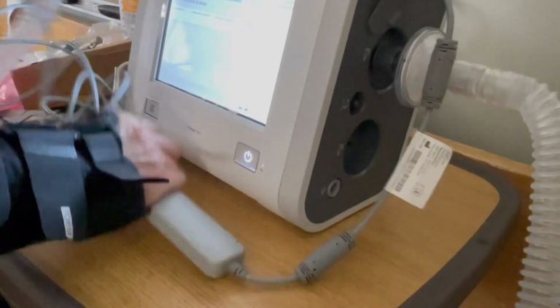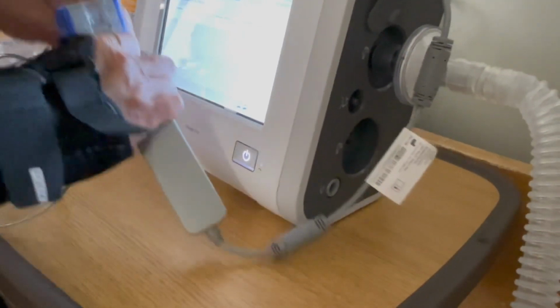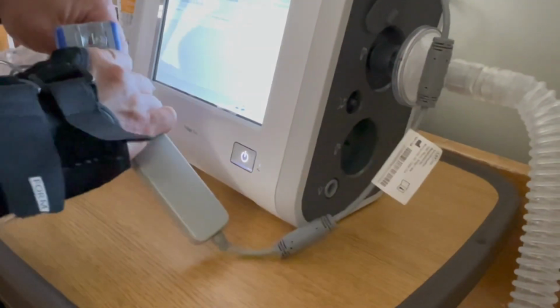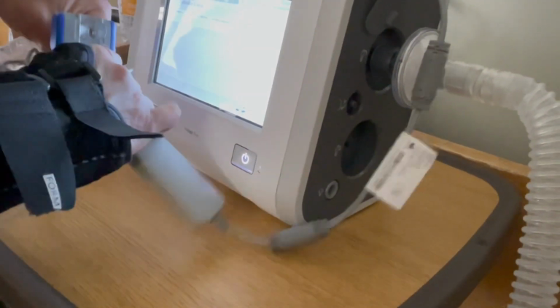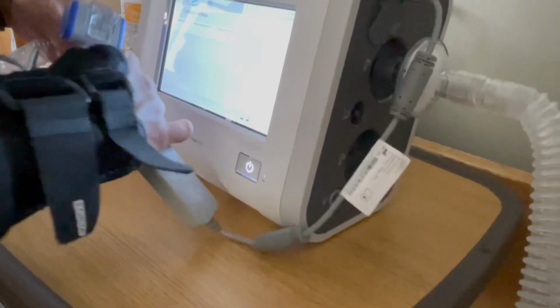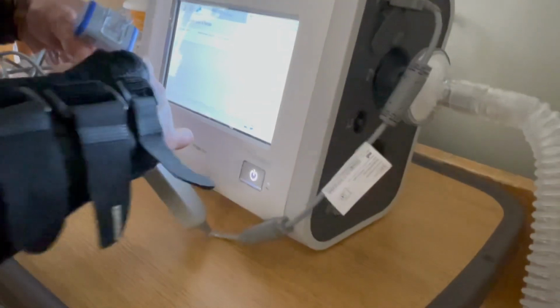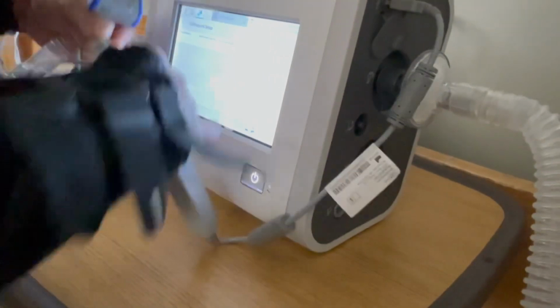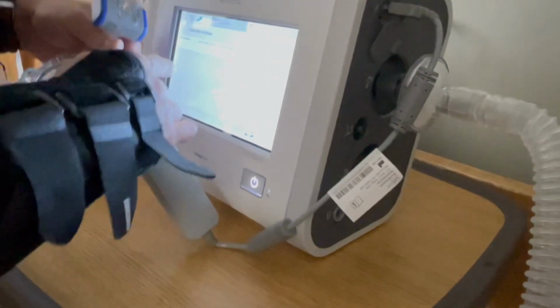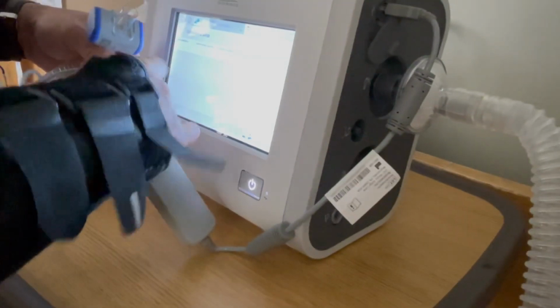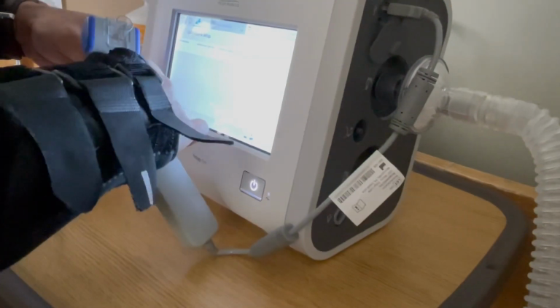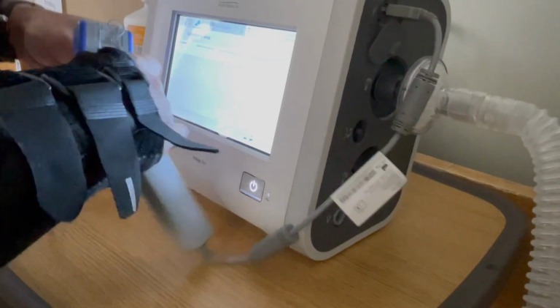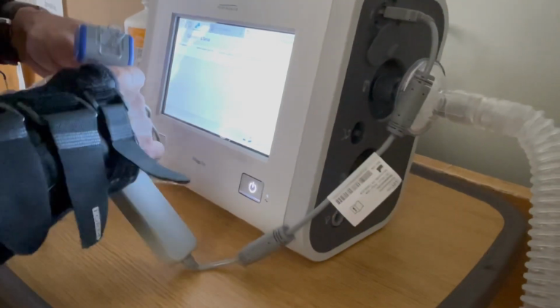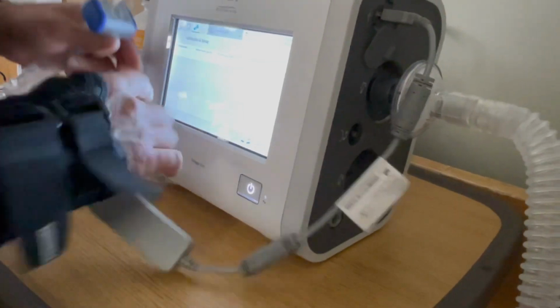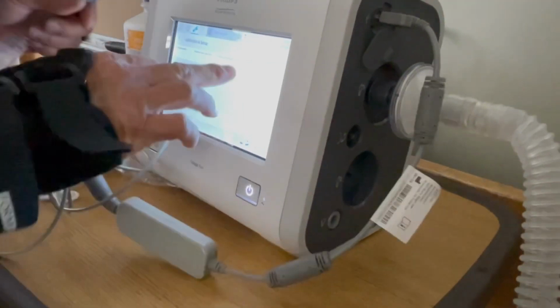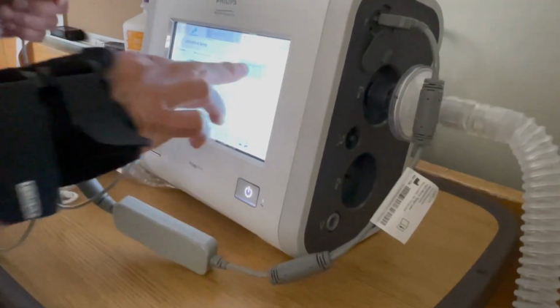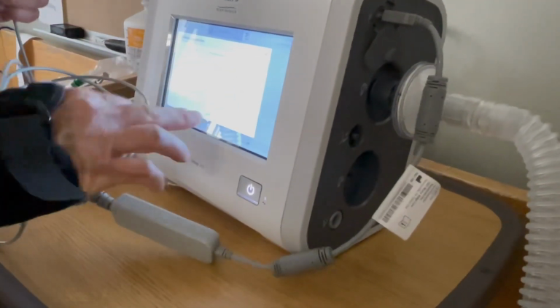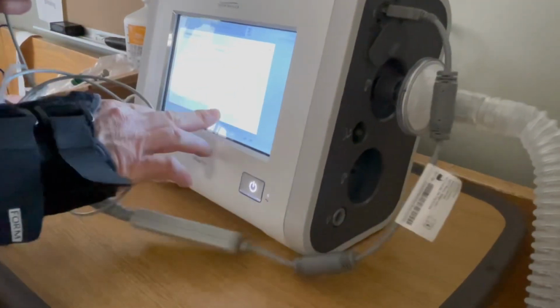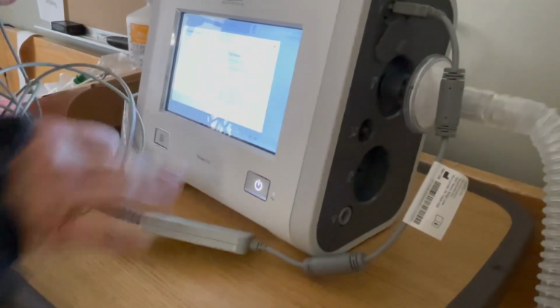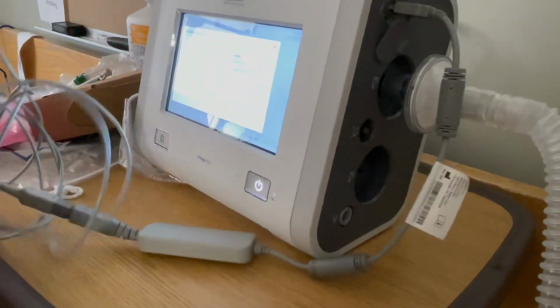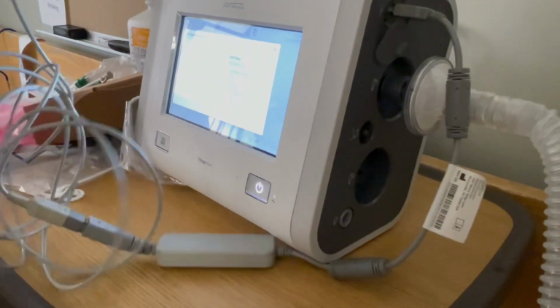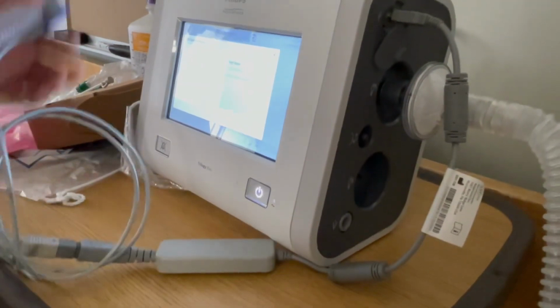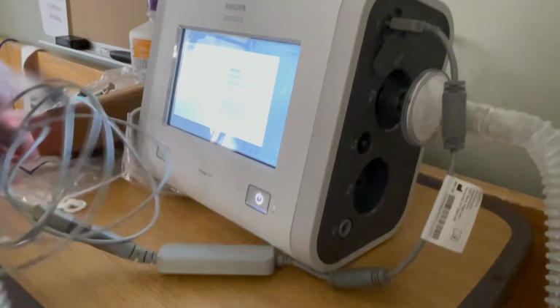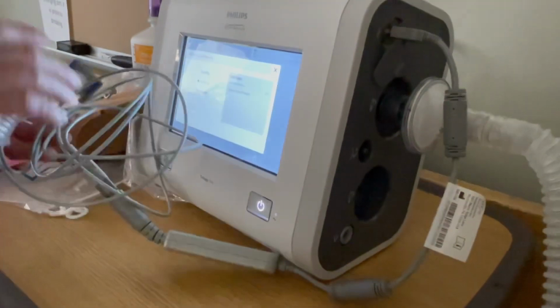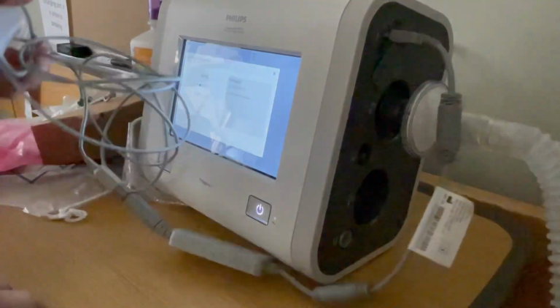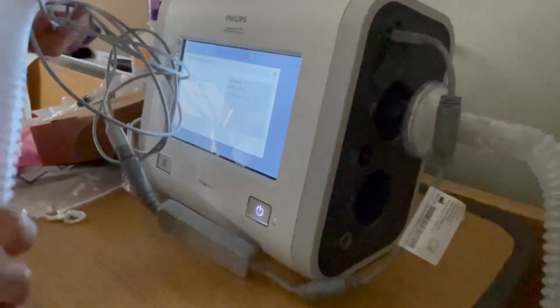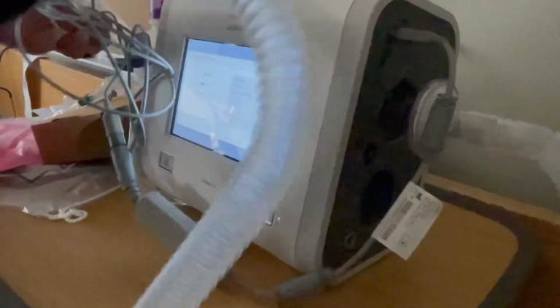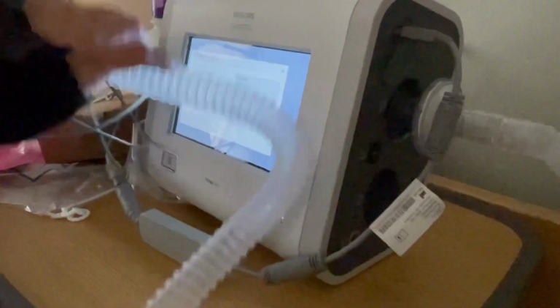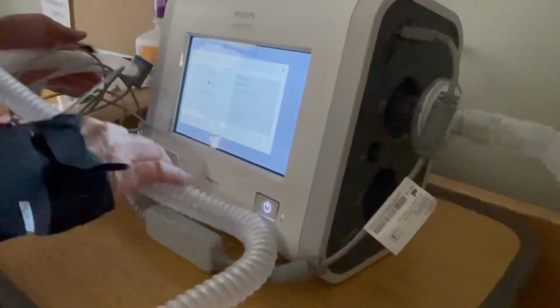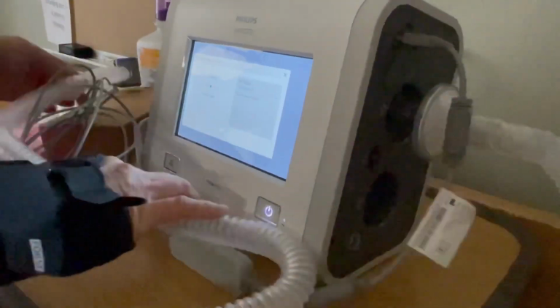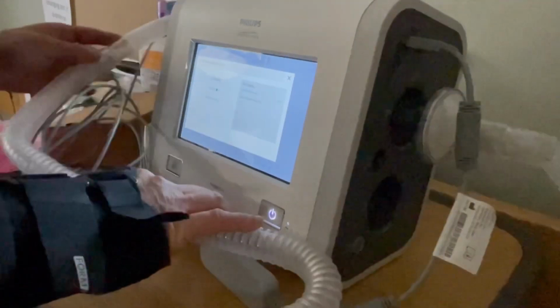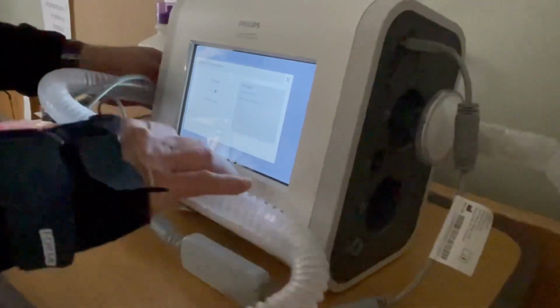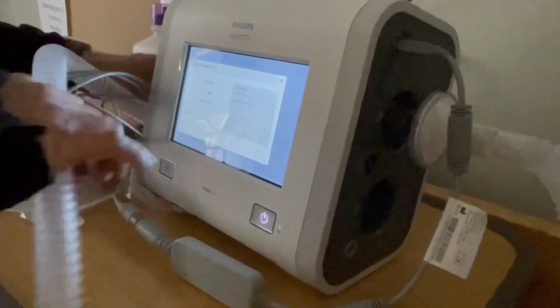Disconnect. There we go. But I don't think you need to test every time you turn on the button.